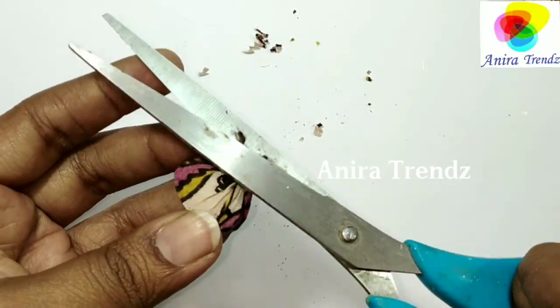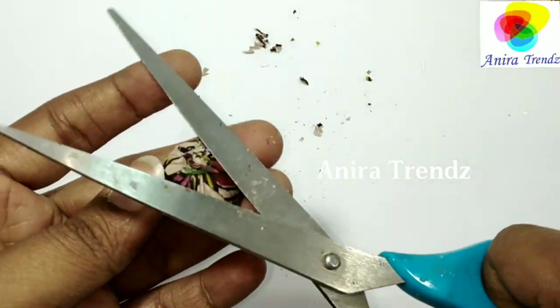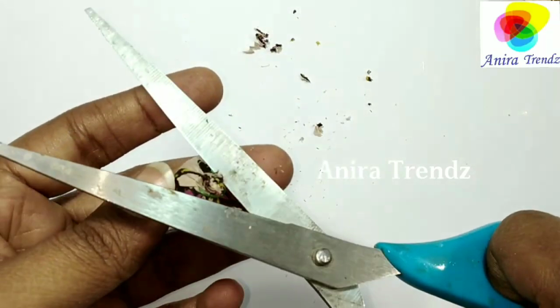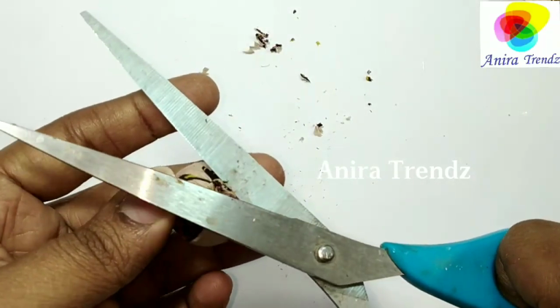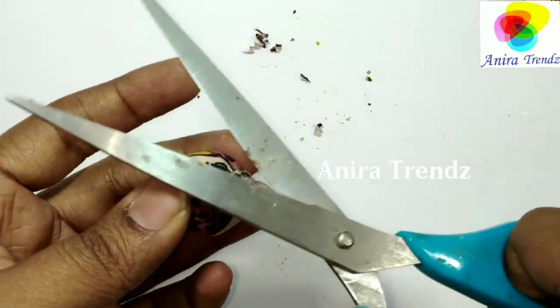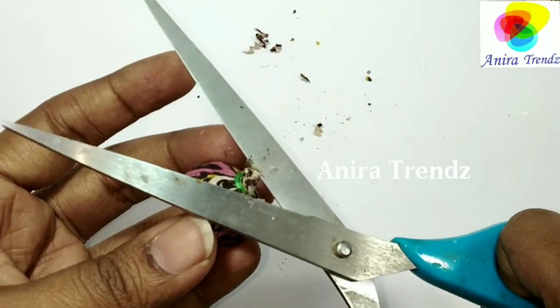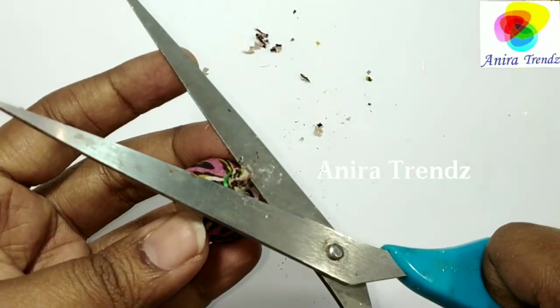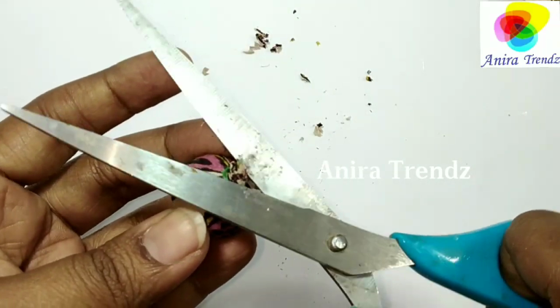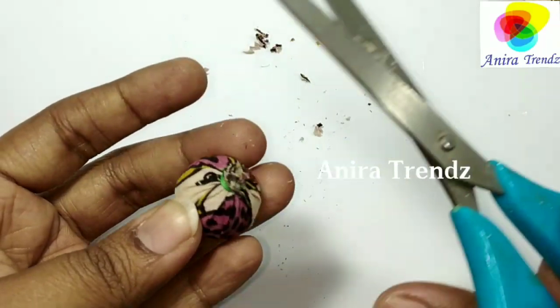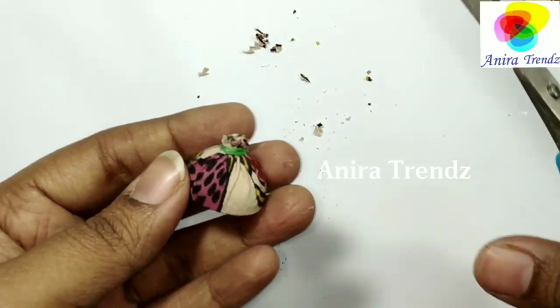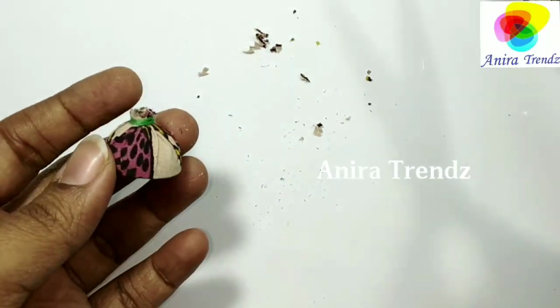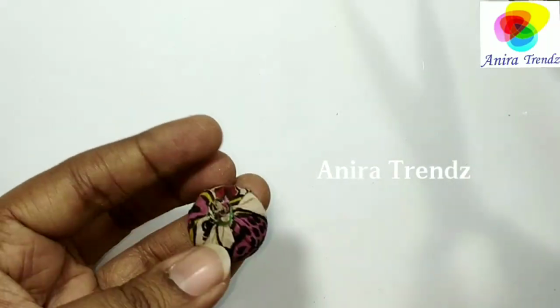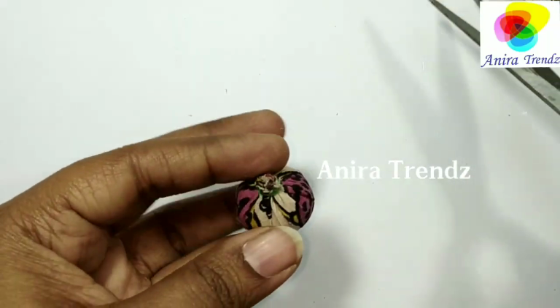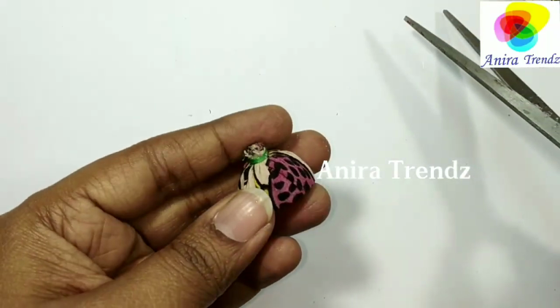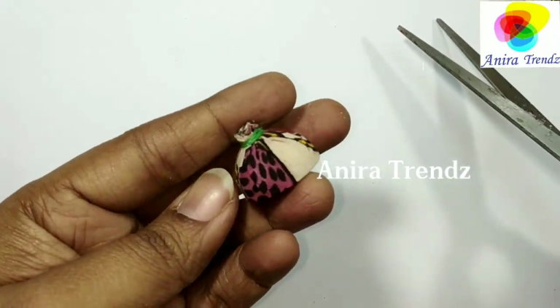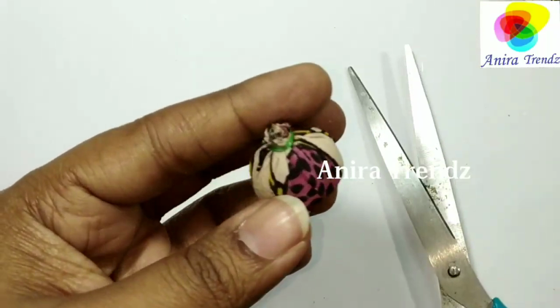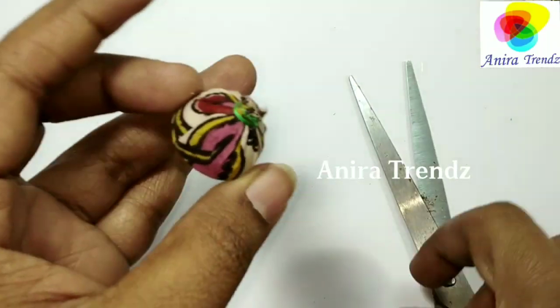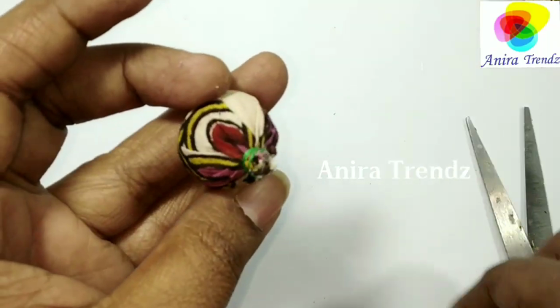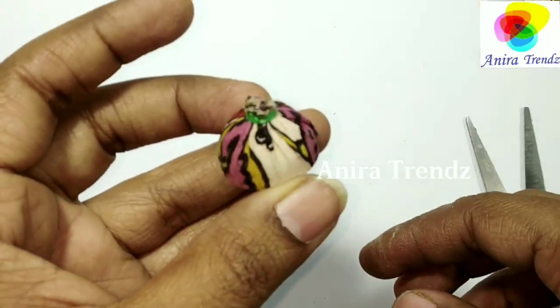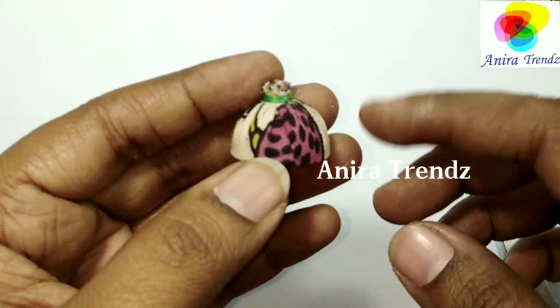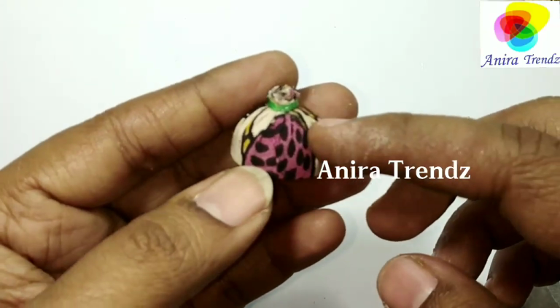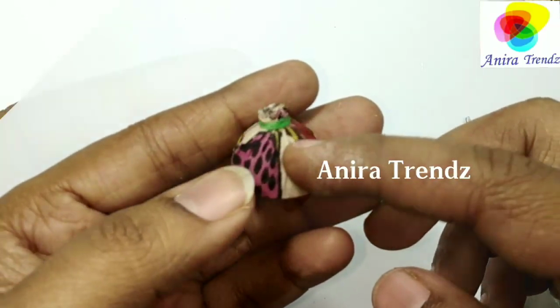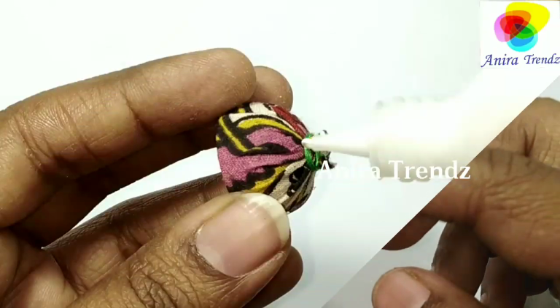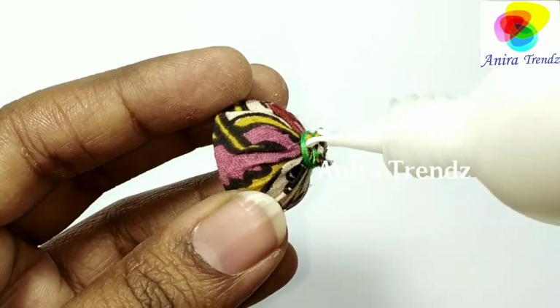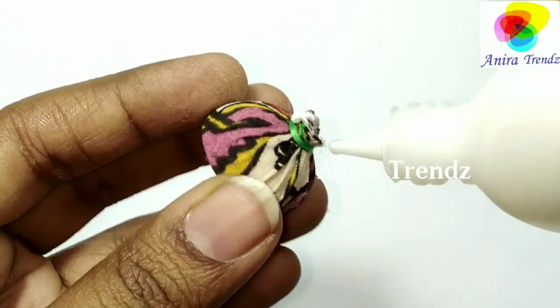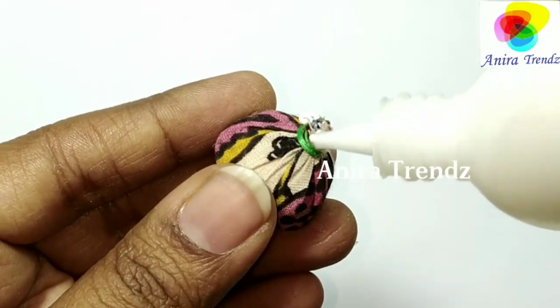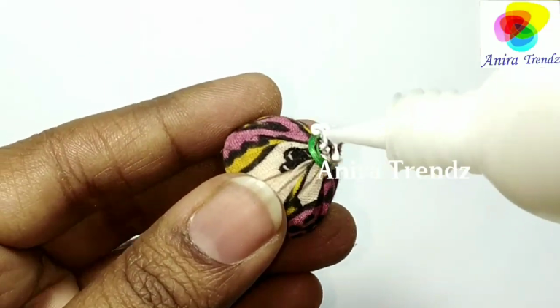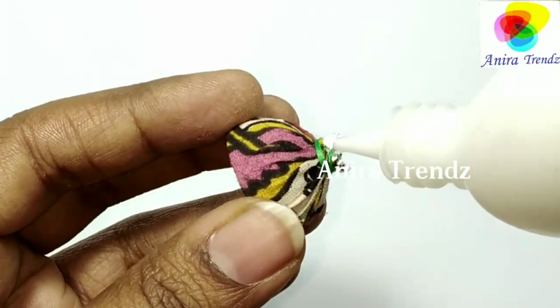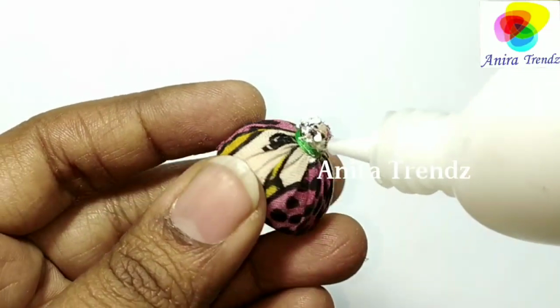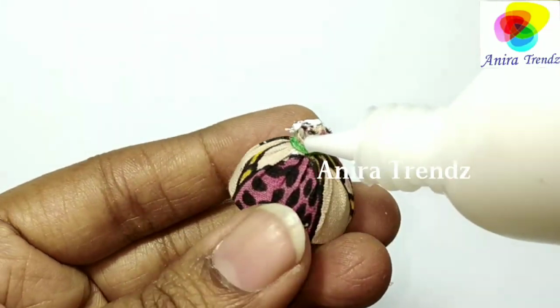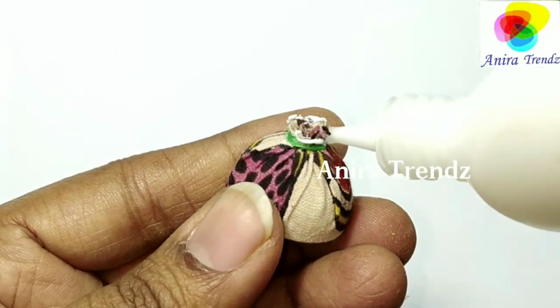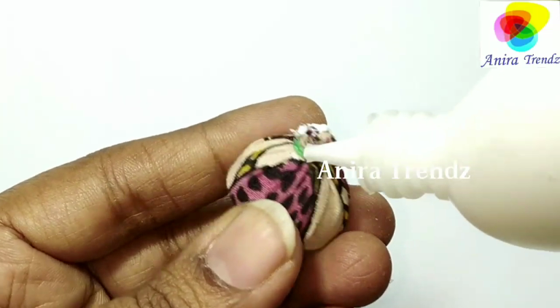It's almost done. Now I'm going to apply very little glue to secure the thread and also the material. Very little glue is enough.